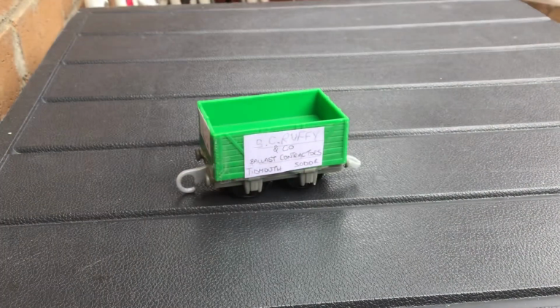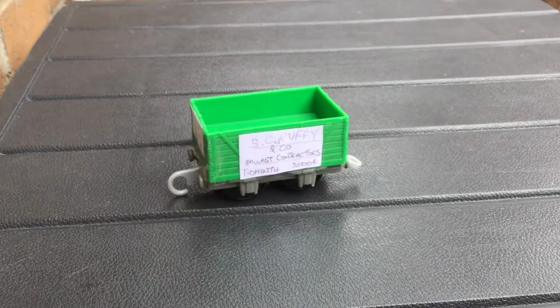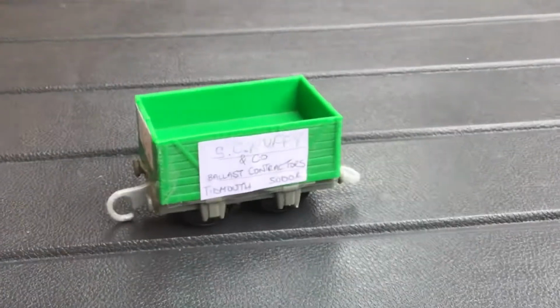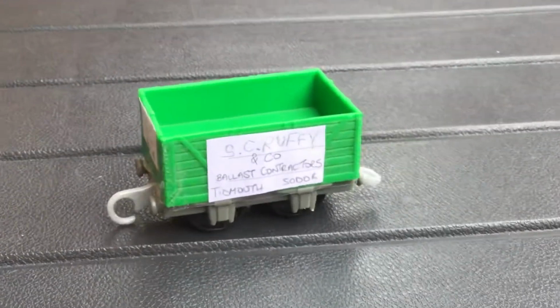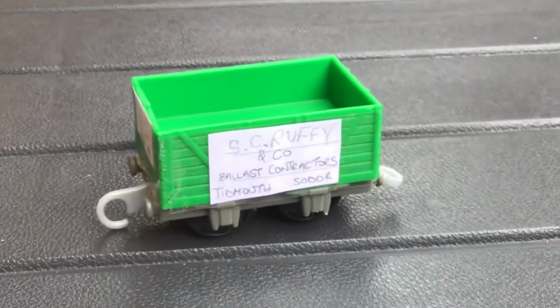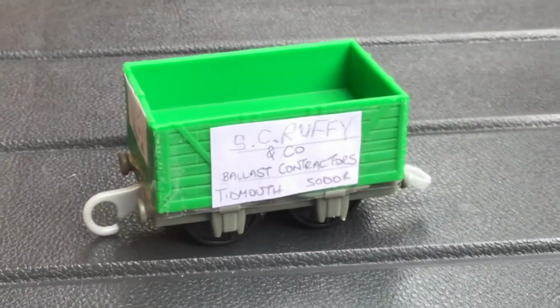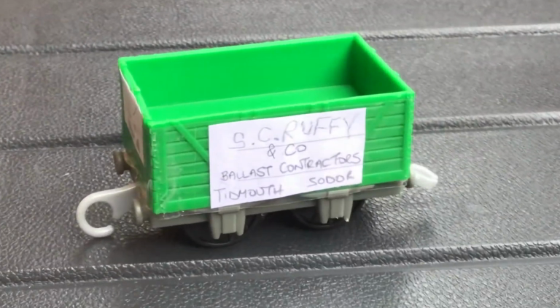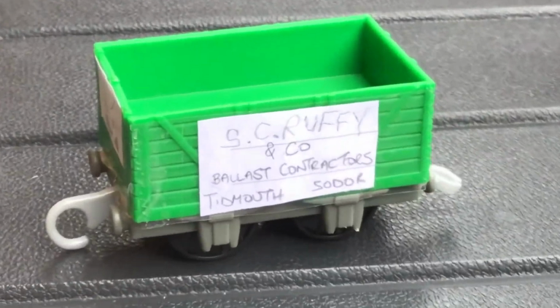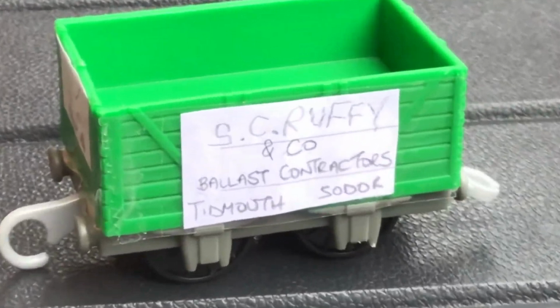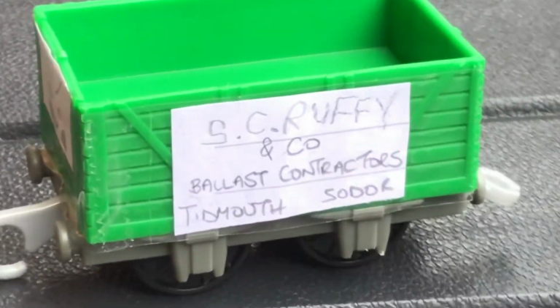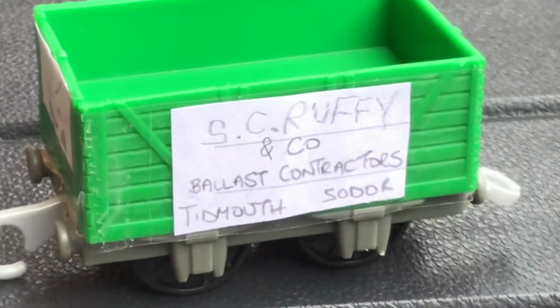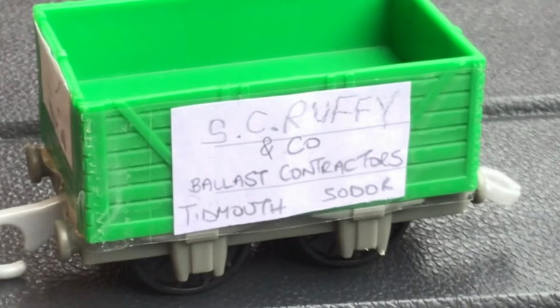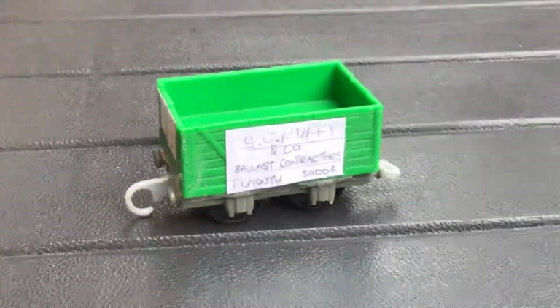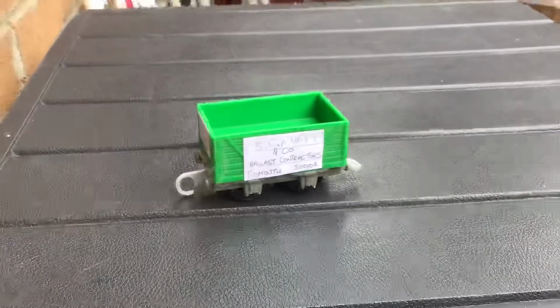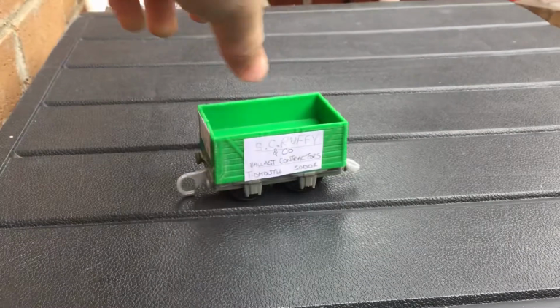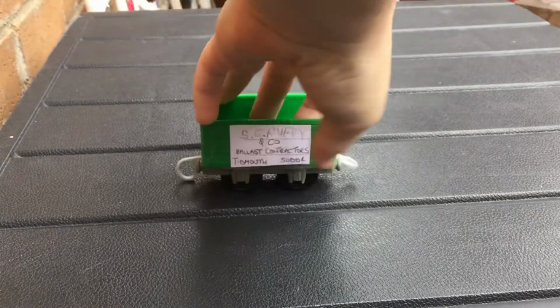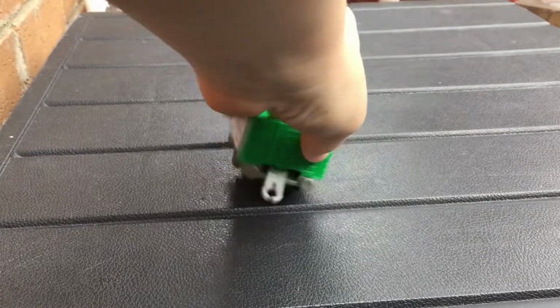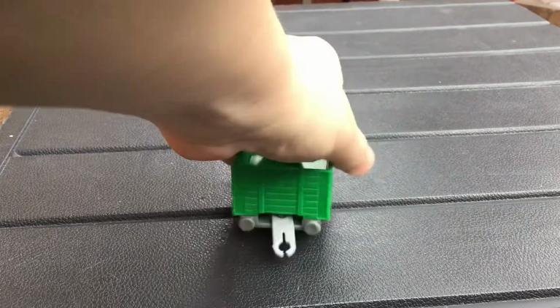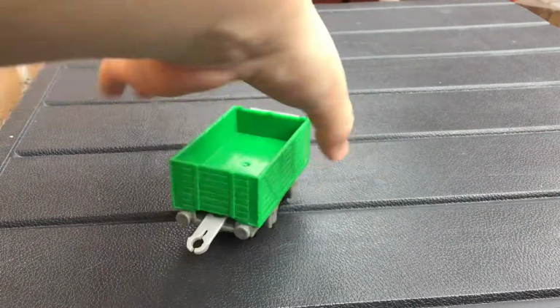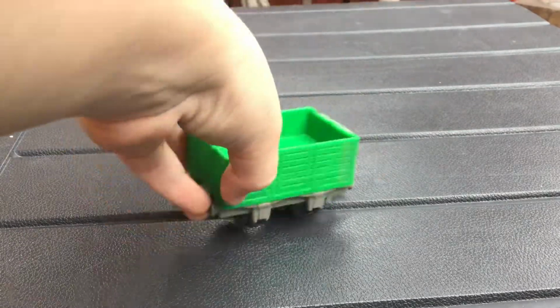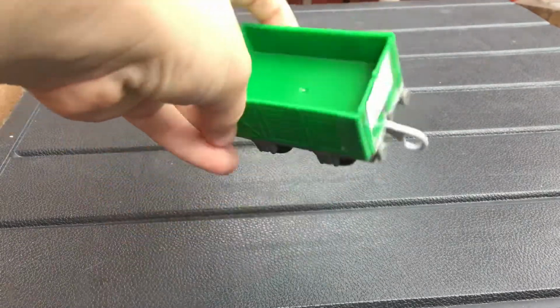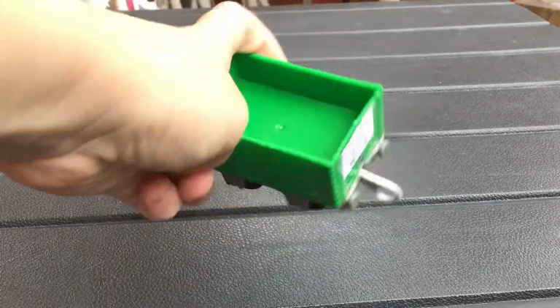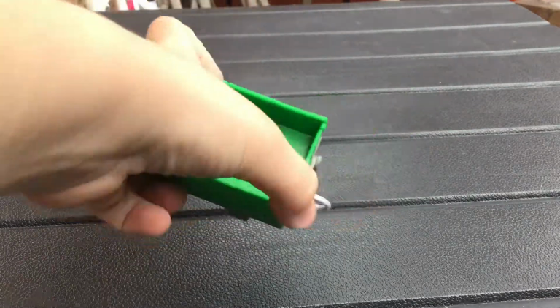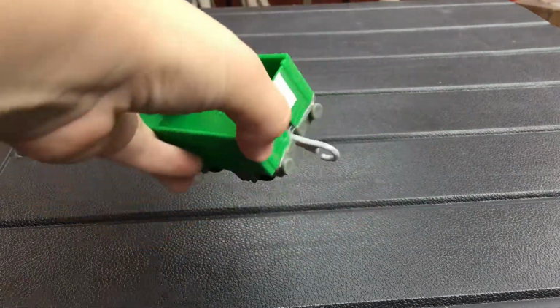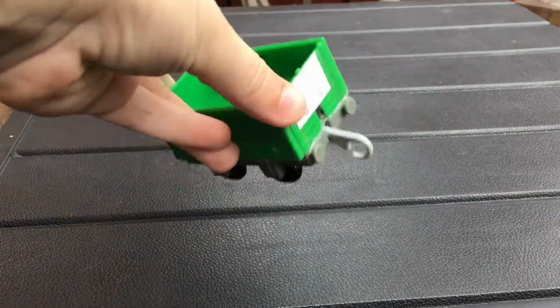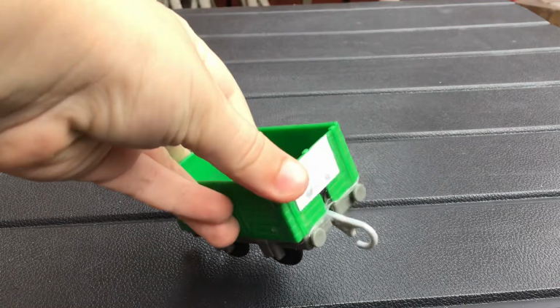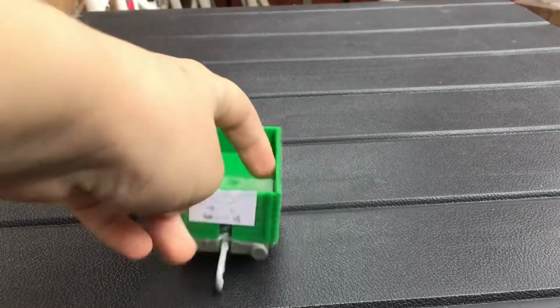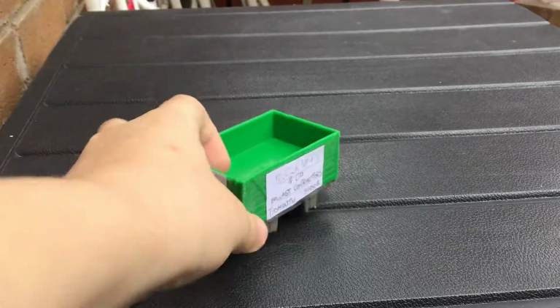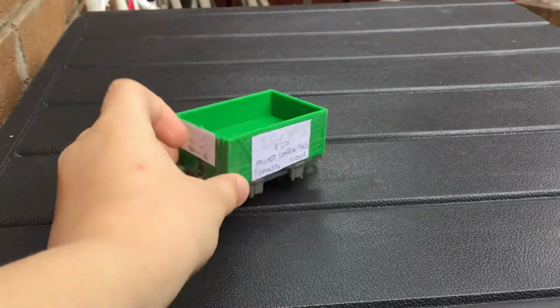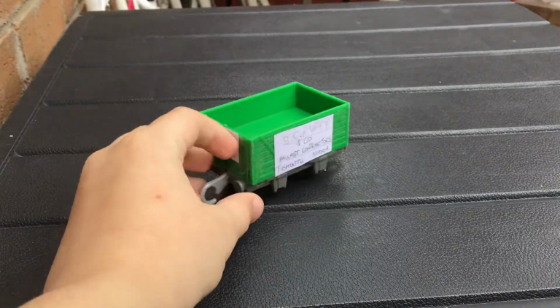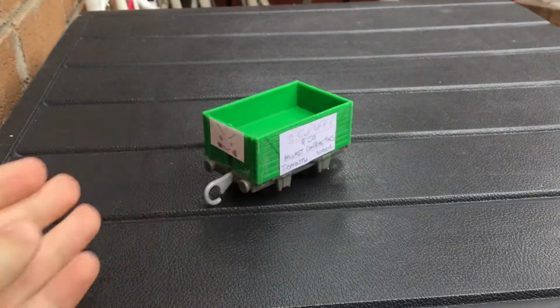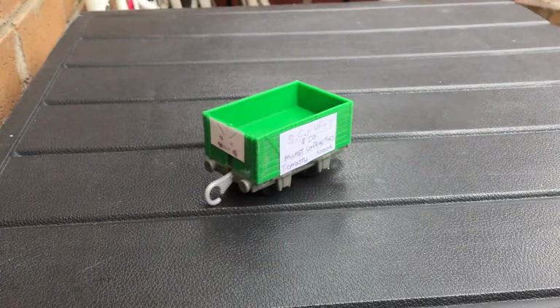Zoom in, you can see me better. I know it's green, because it's from Nia and the Elephant. Anyways.